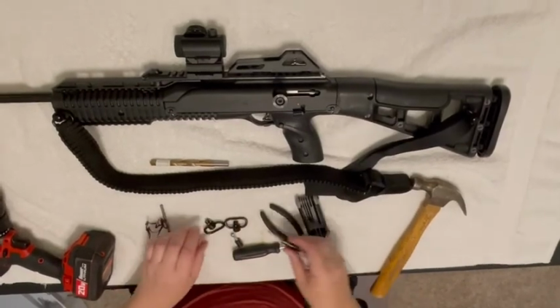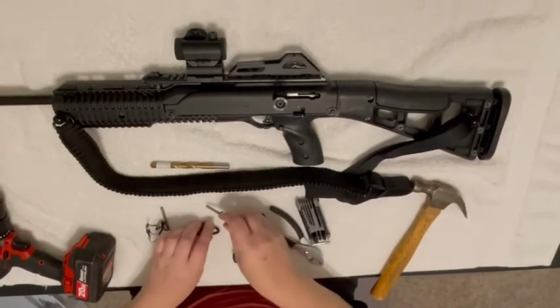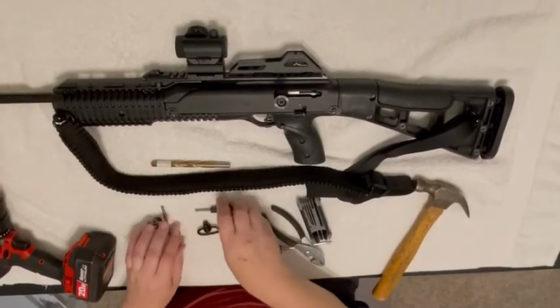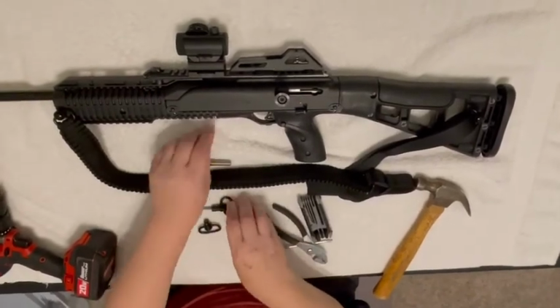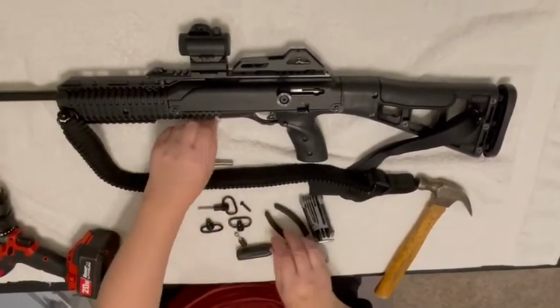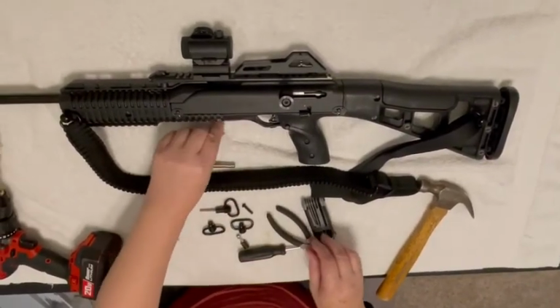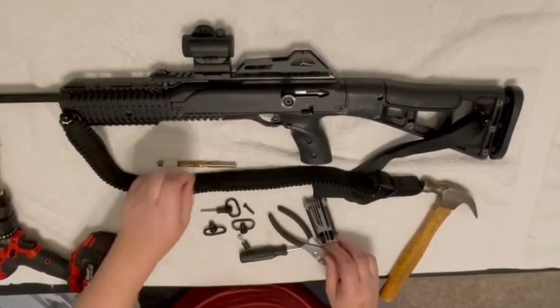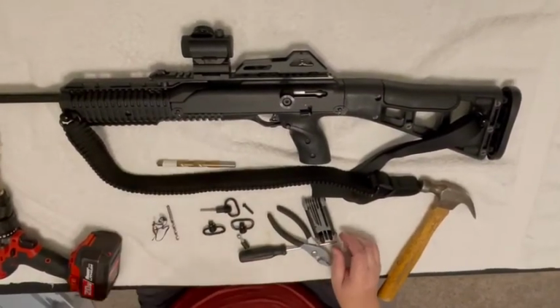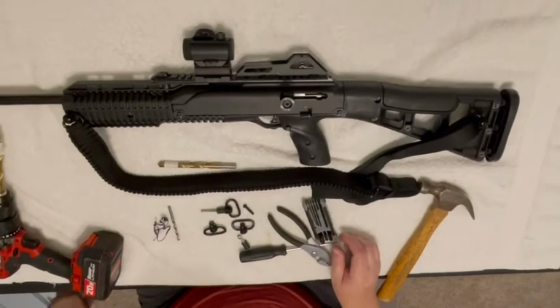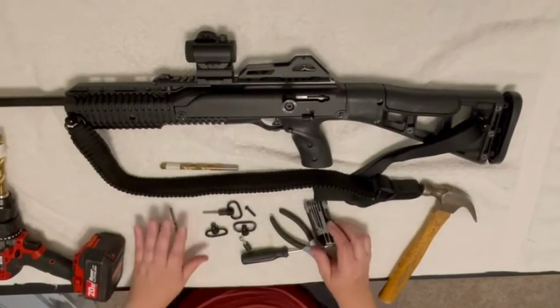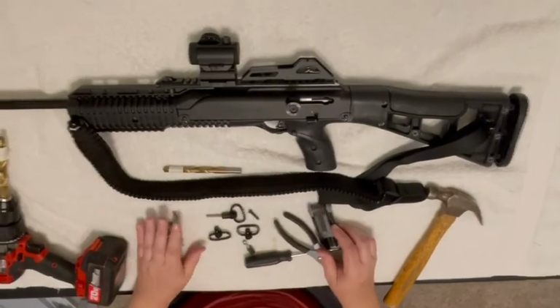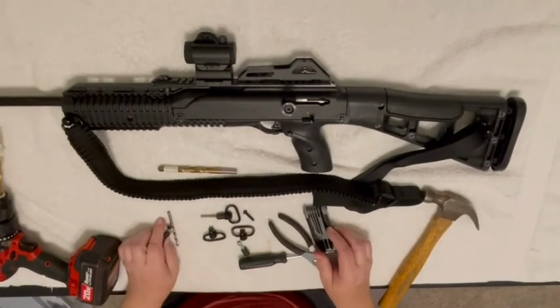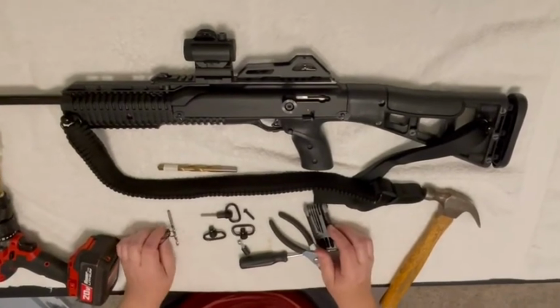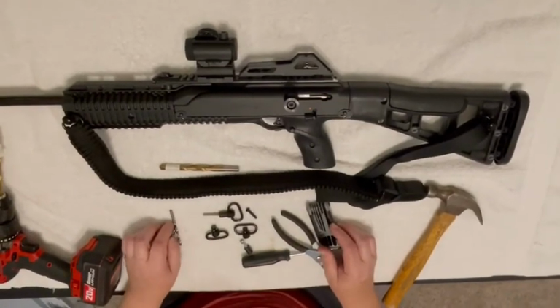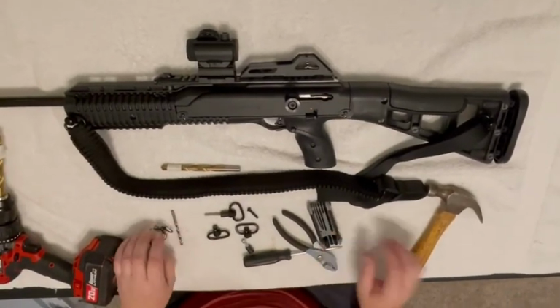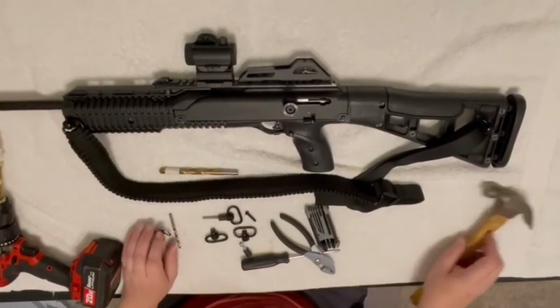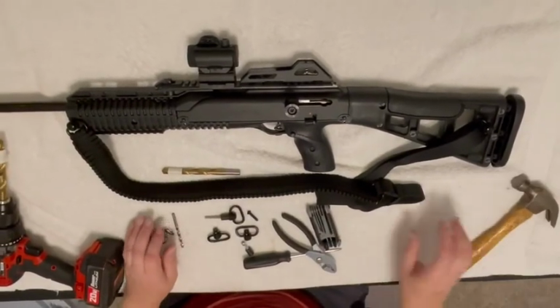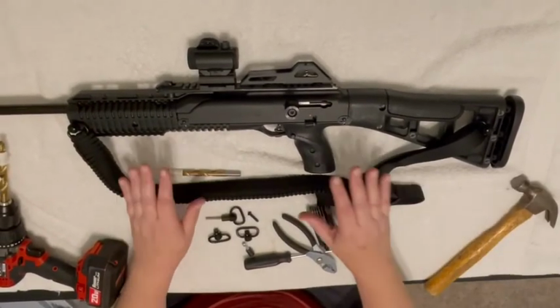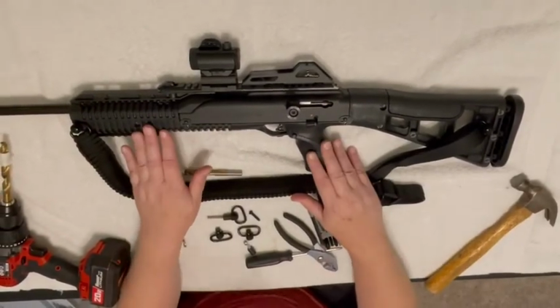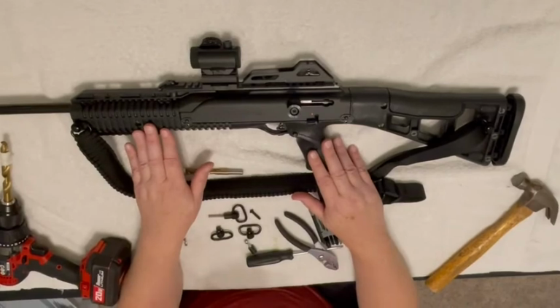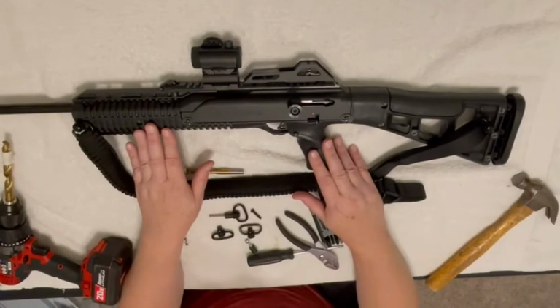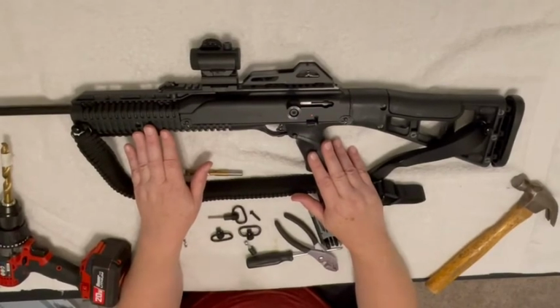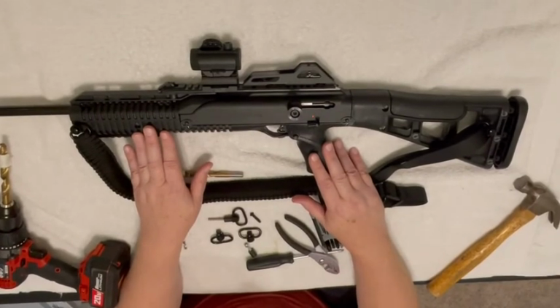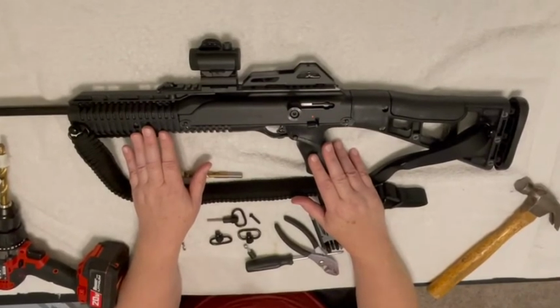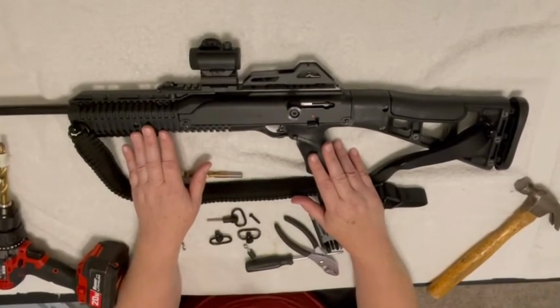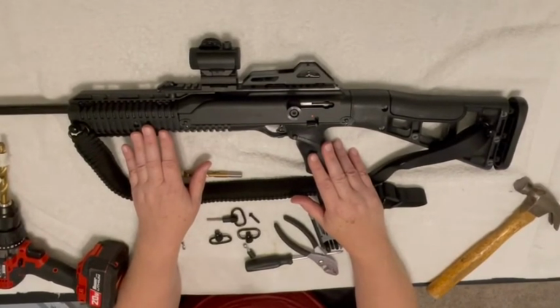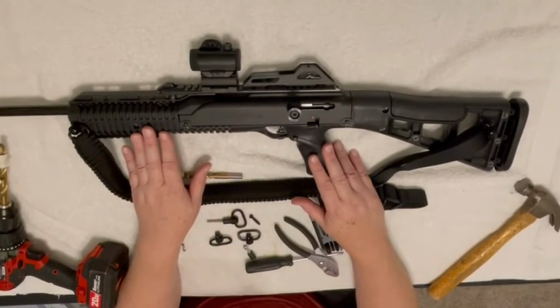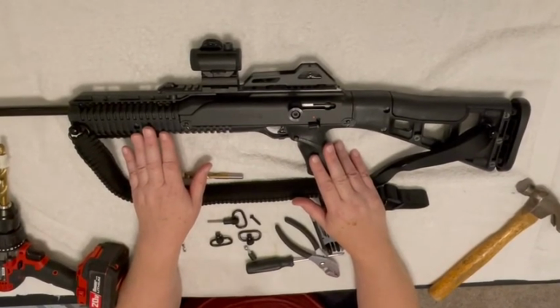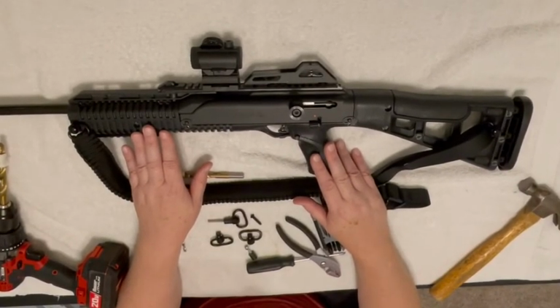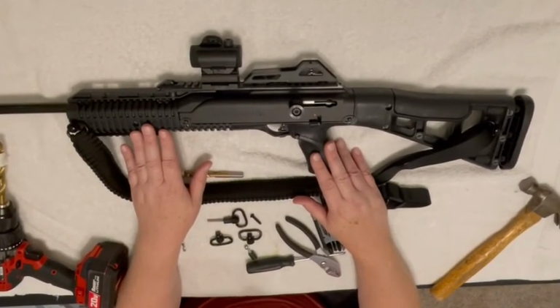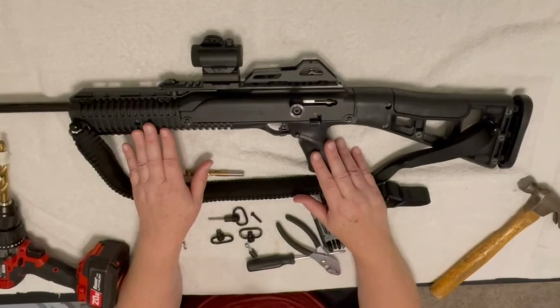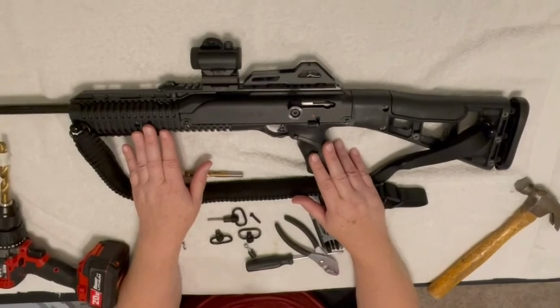Thanks for joining us today — hope you enjoyed this informational video. Thank you for joining JSArmsCo.com, where we make parts that get it done. Be safe at the range.